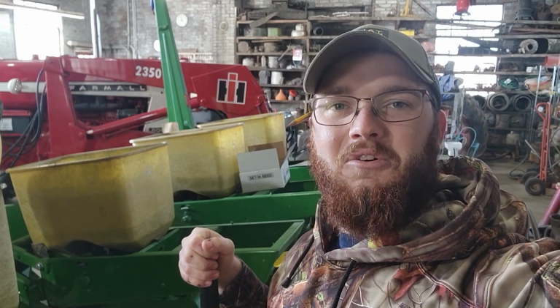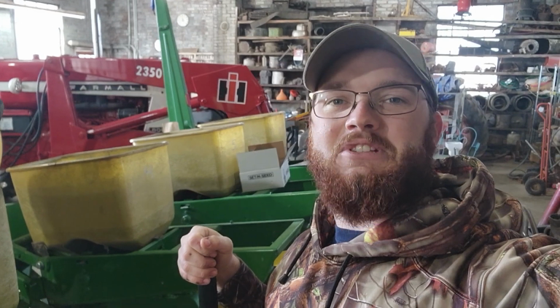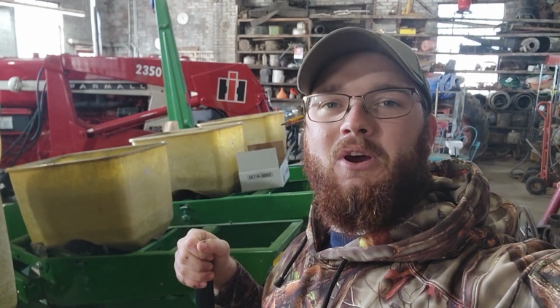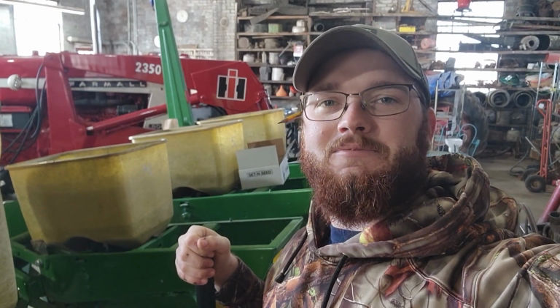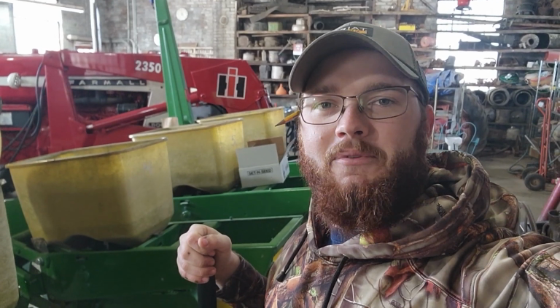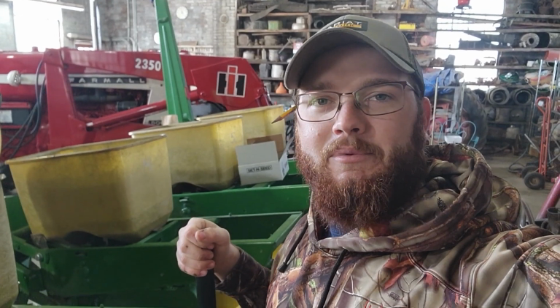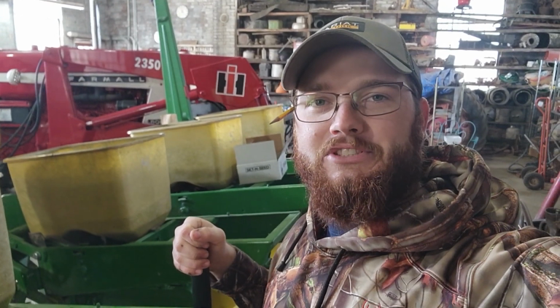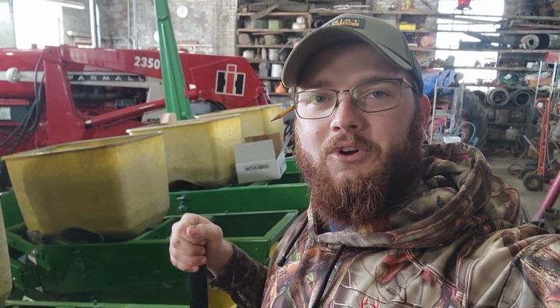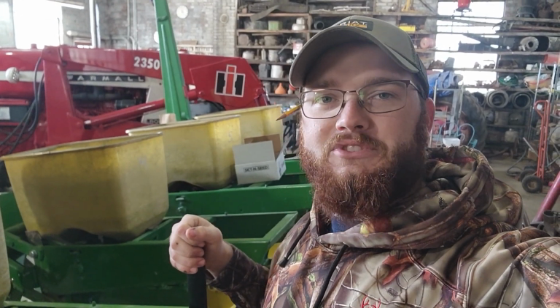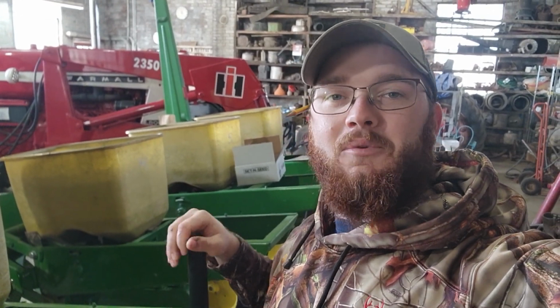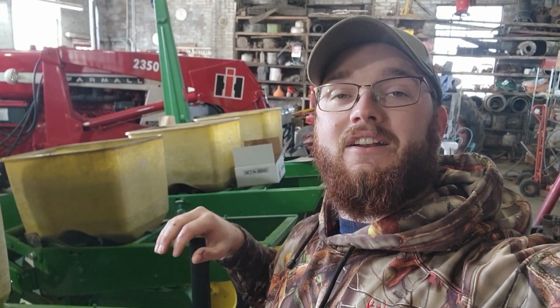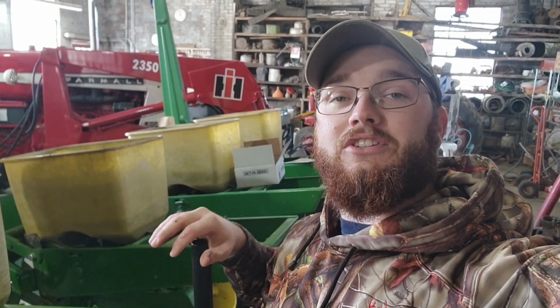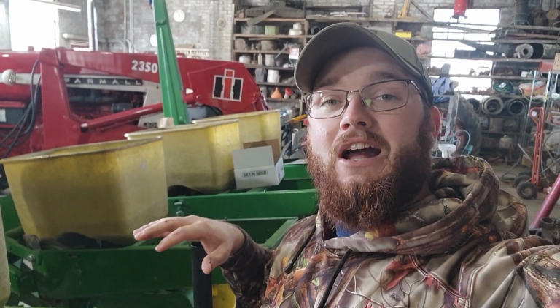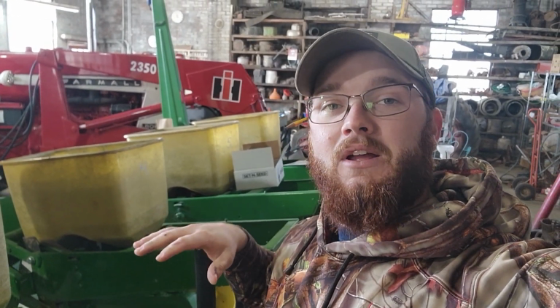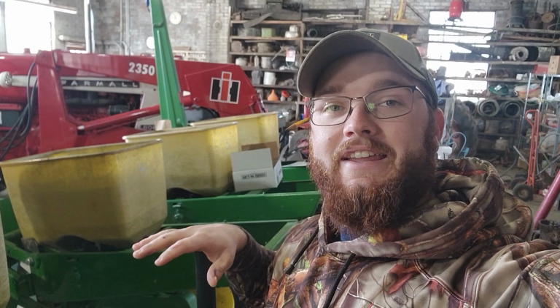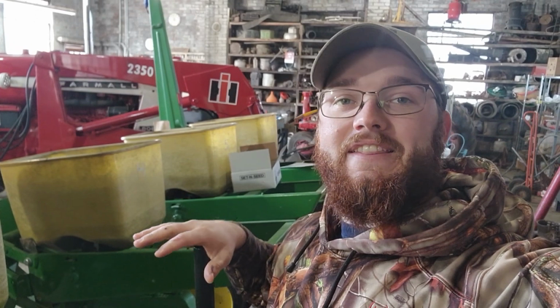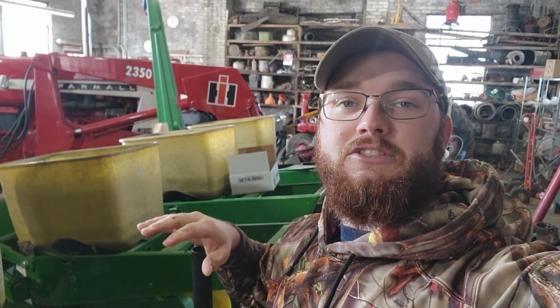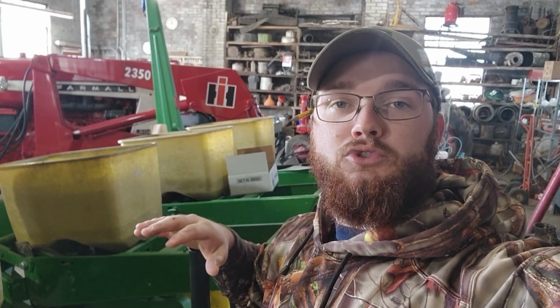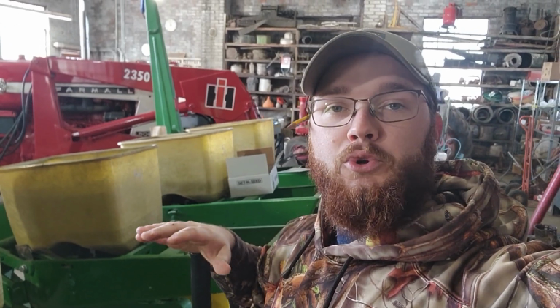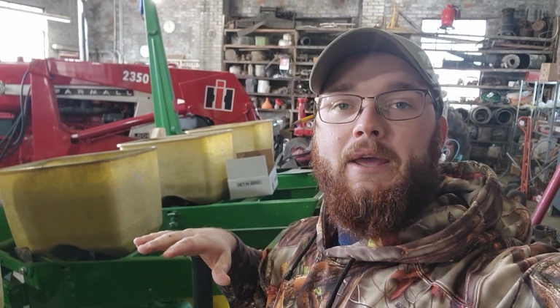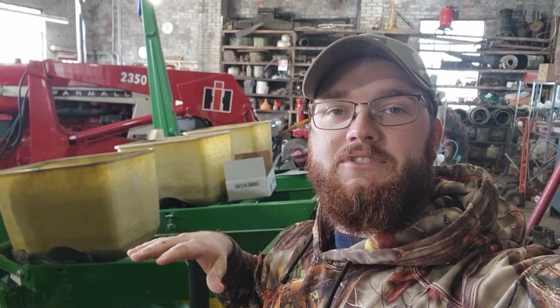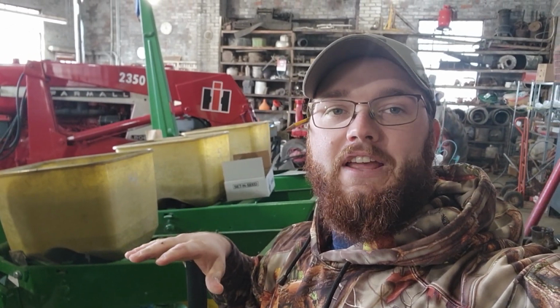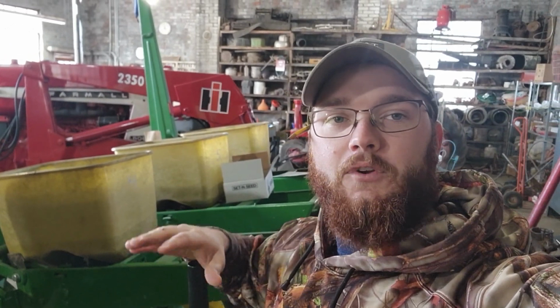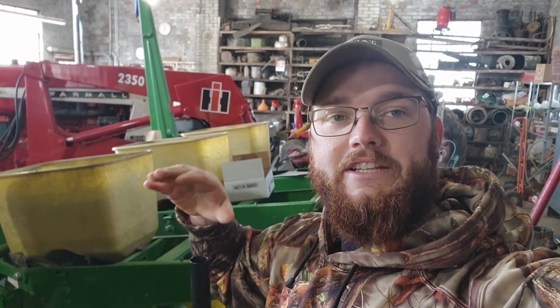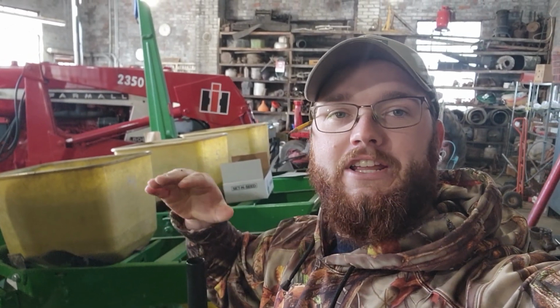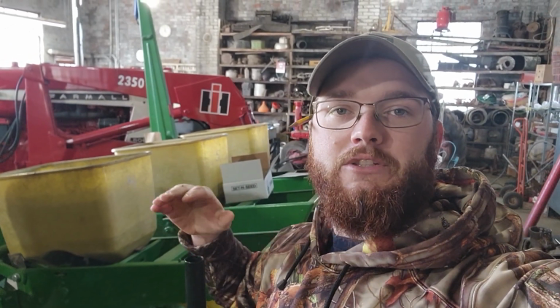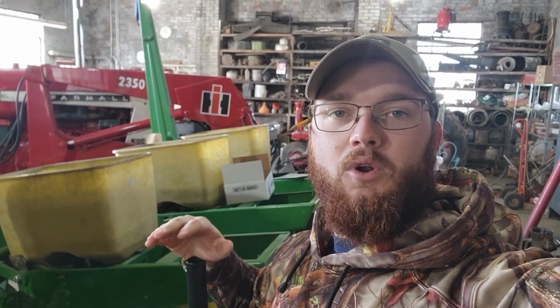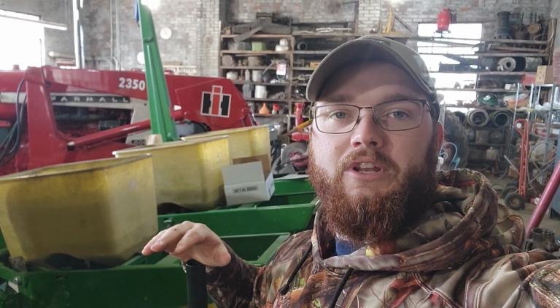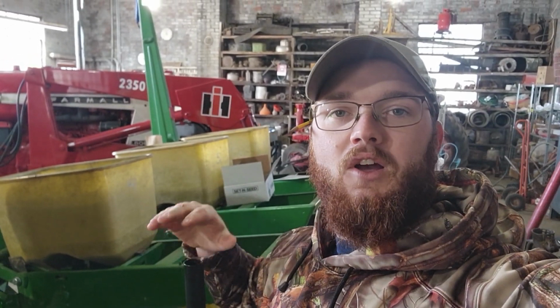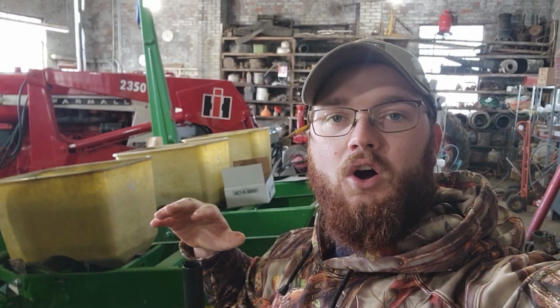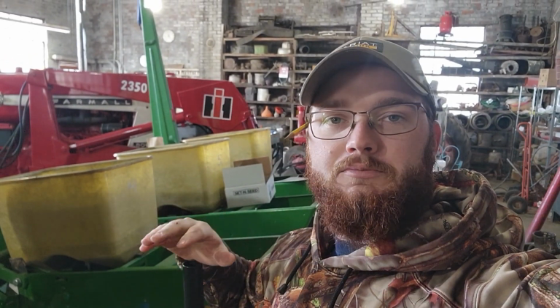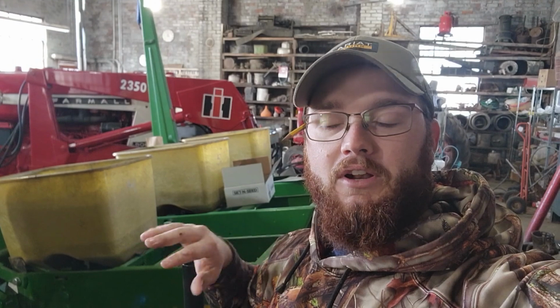What's up y'all, it's Matt with Family and Tradition Farms. Today we're out here in the shop getting the actual true depth set for each individual row unit on this planter.